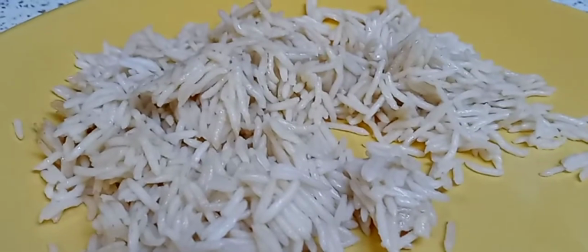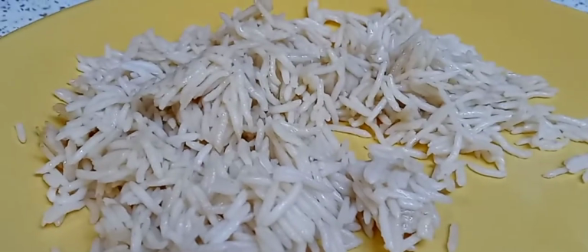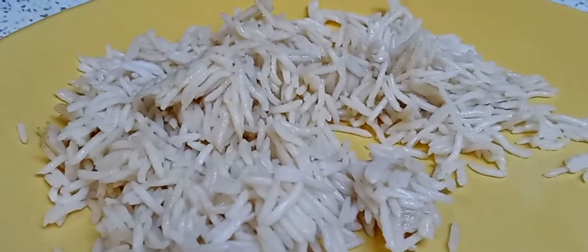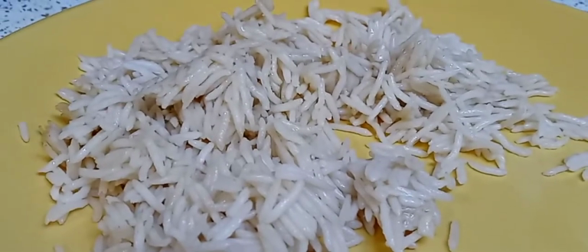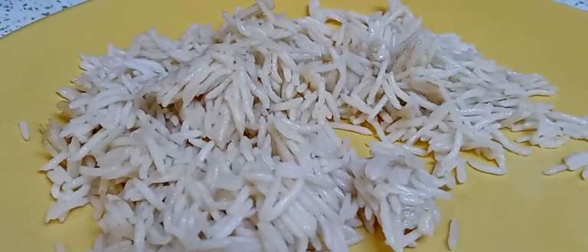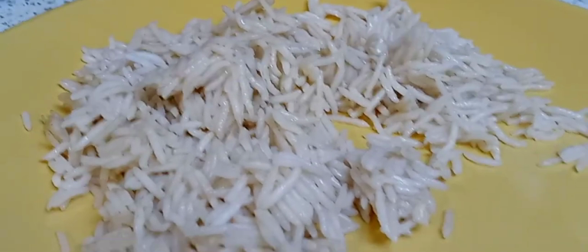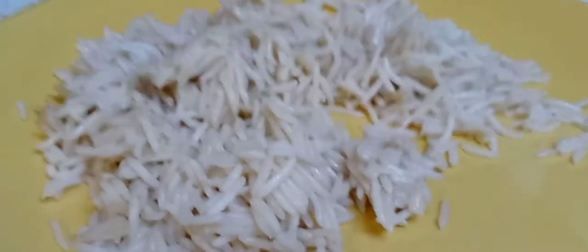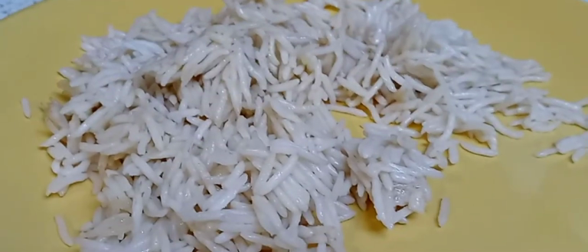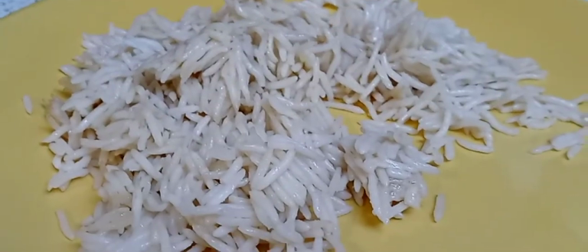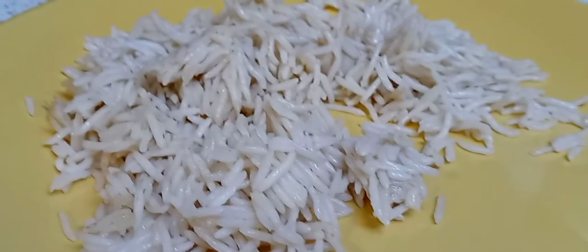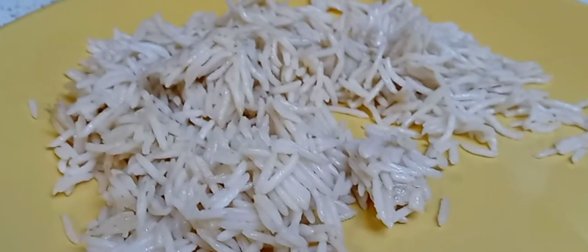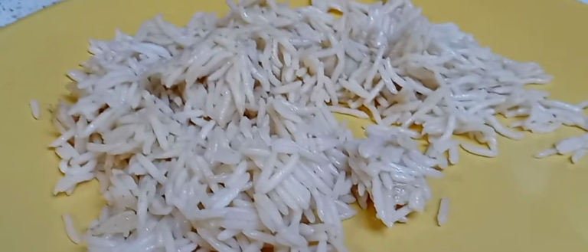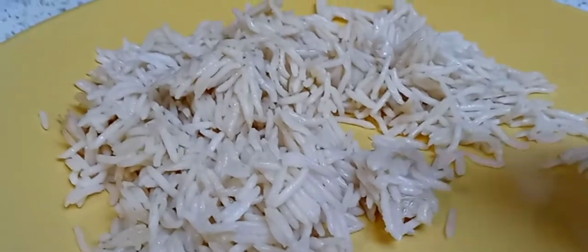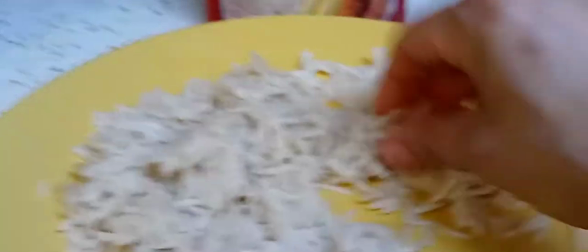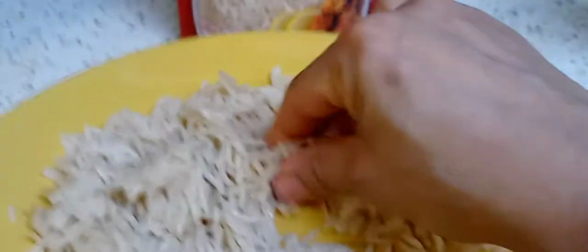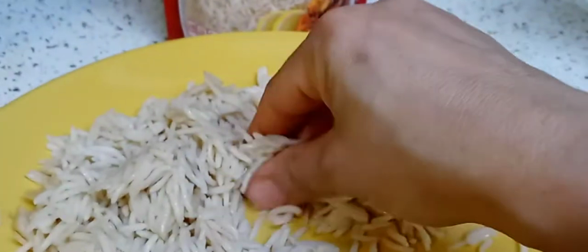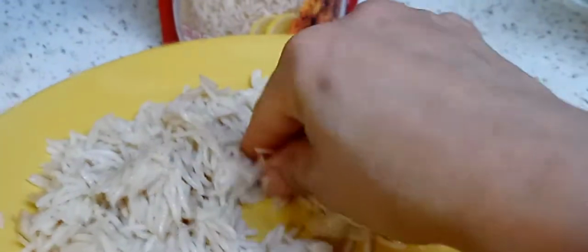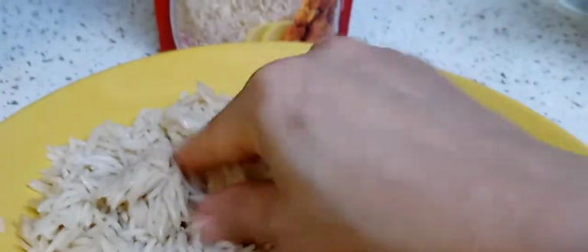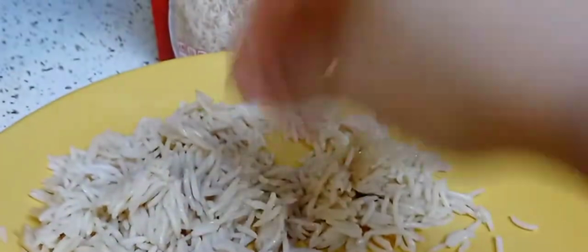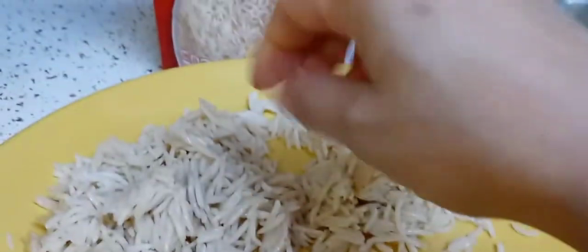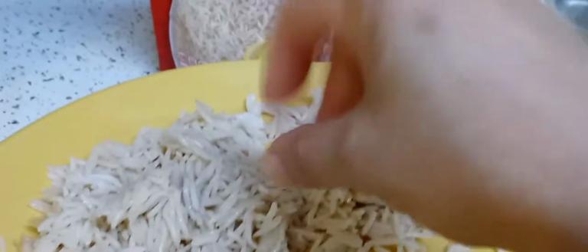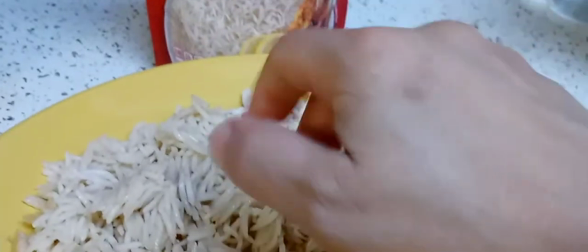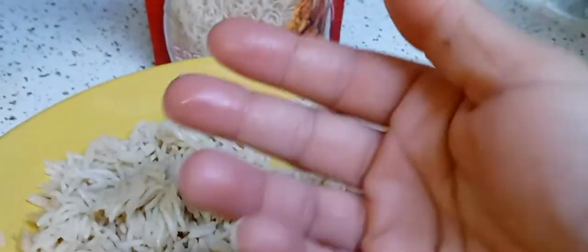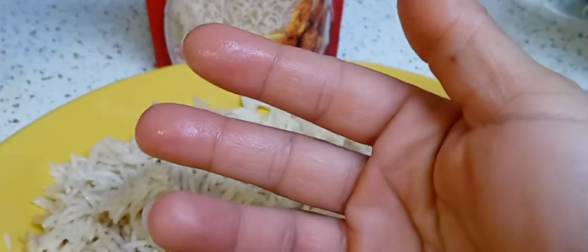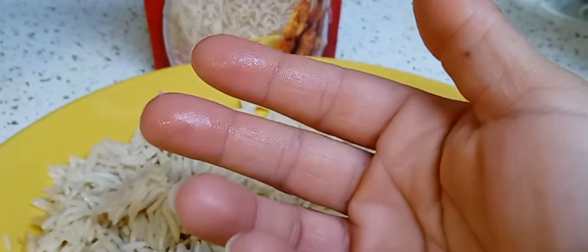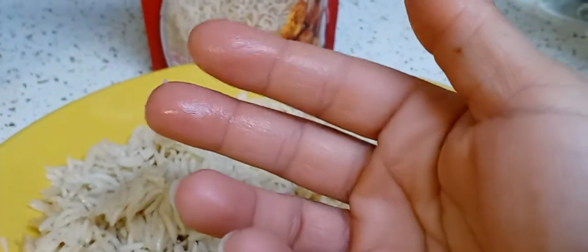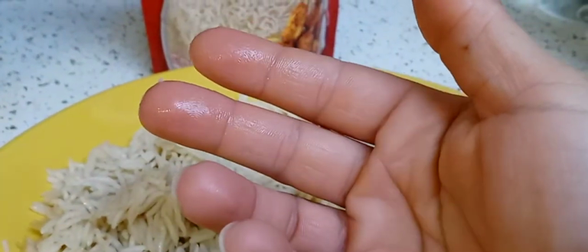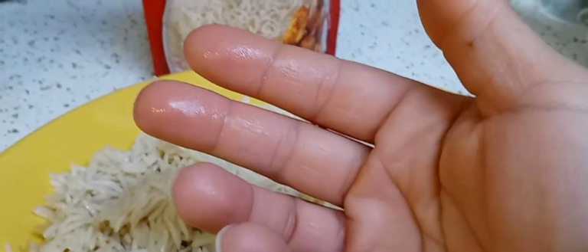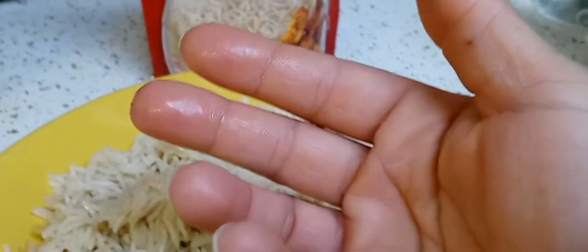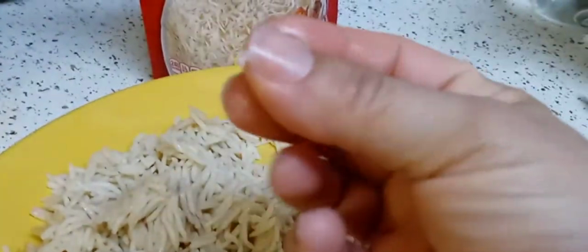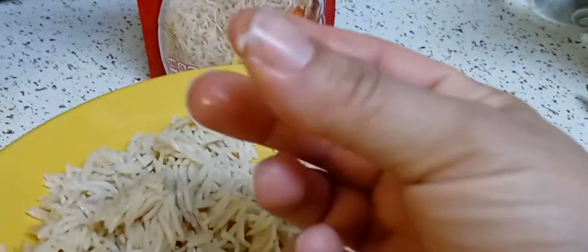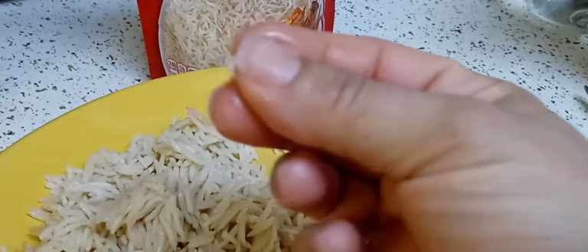It has that funny taste and aftertaste to it that I really don't like. My hands are clean, washed. I'm barely pressing on the rice. It's very greasy, and when you mix butter and oil, it gets sticky.